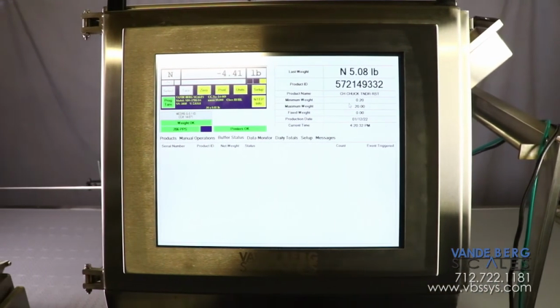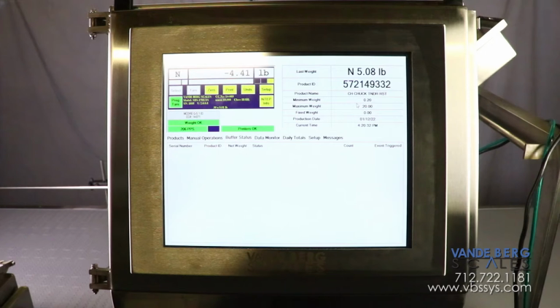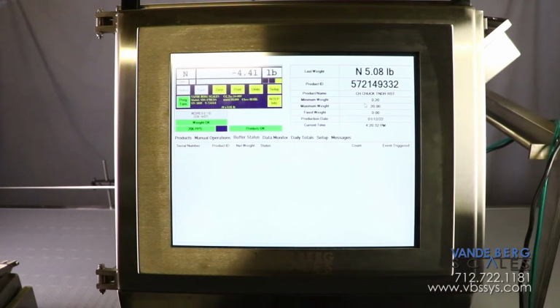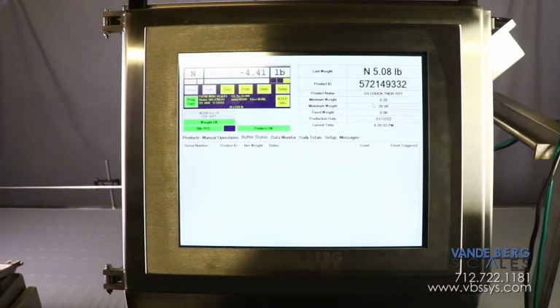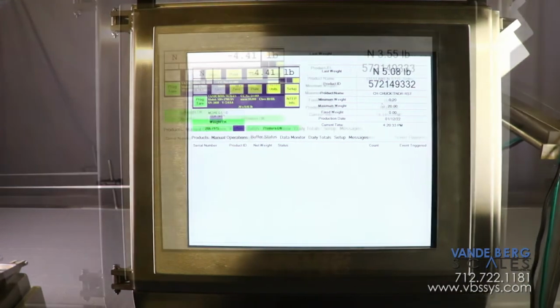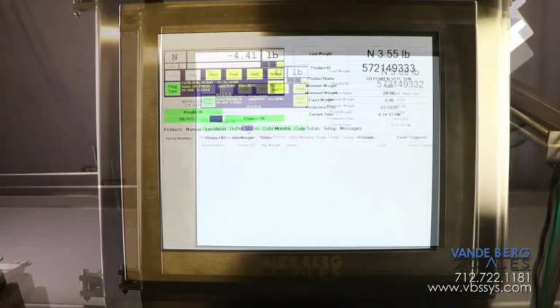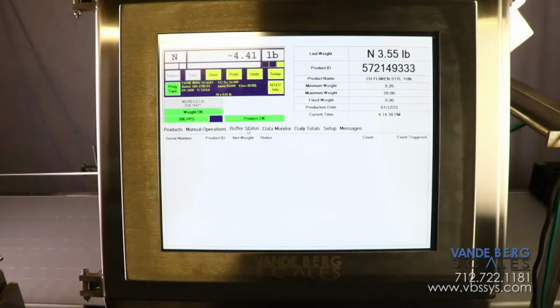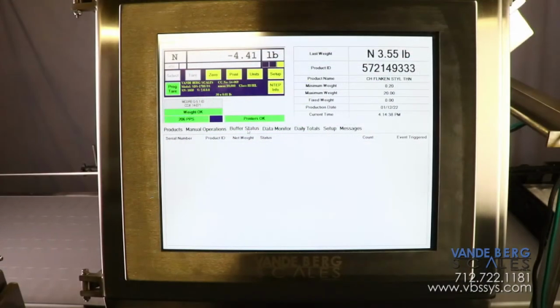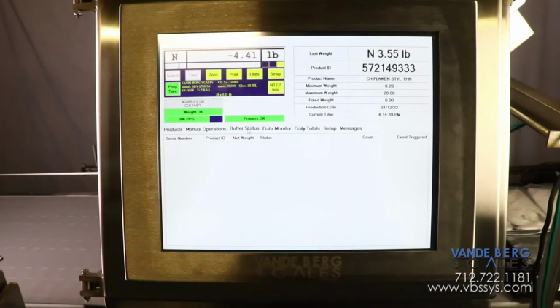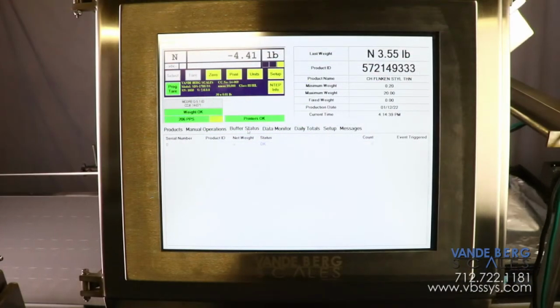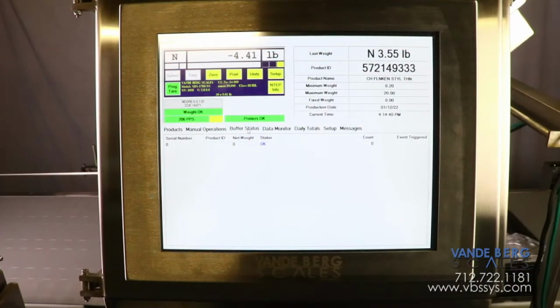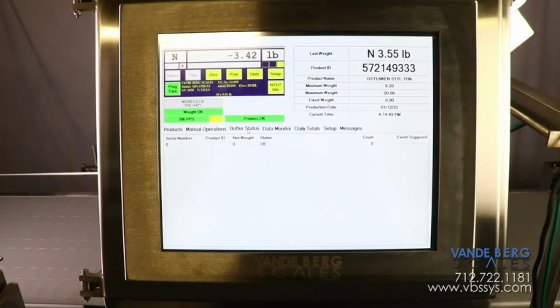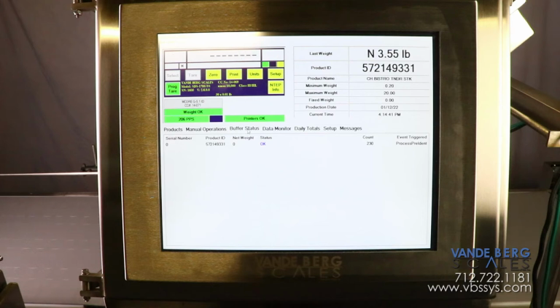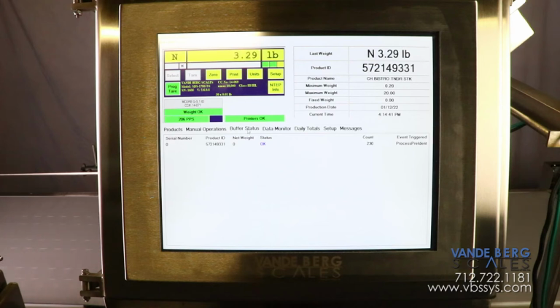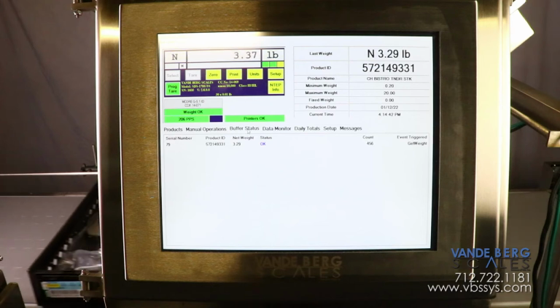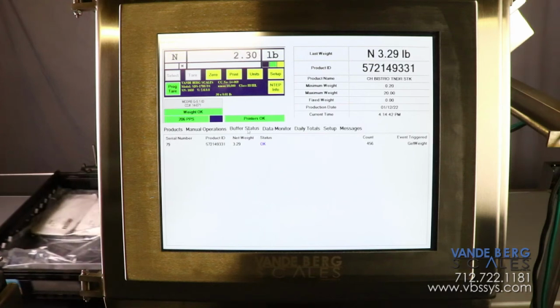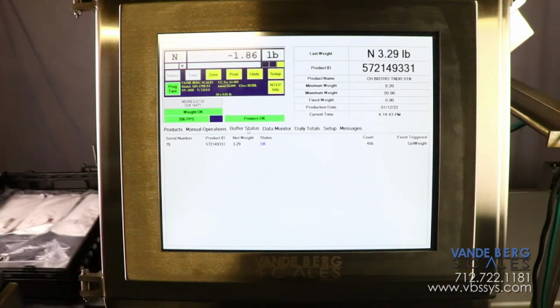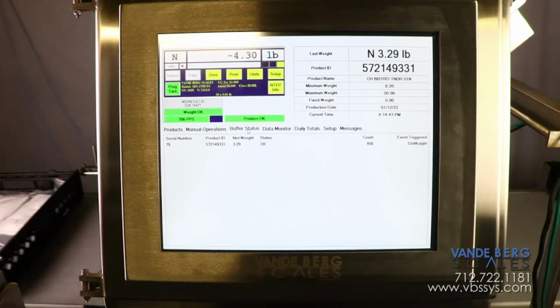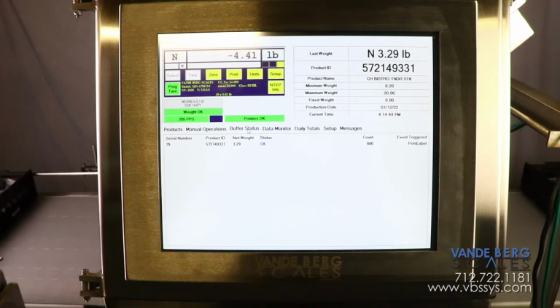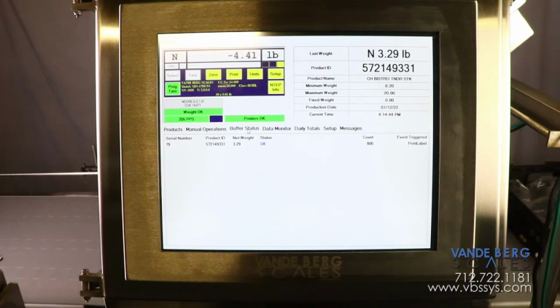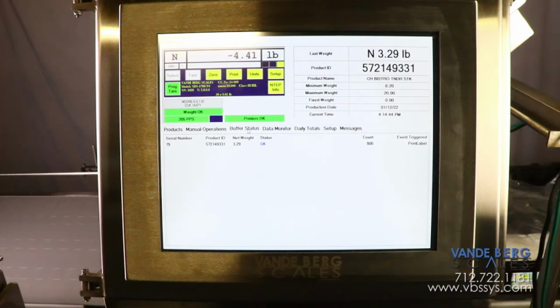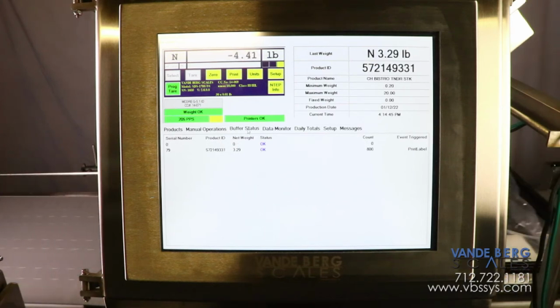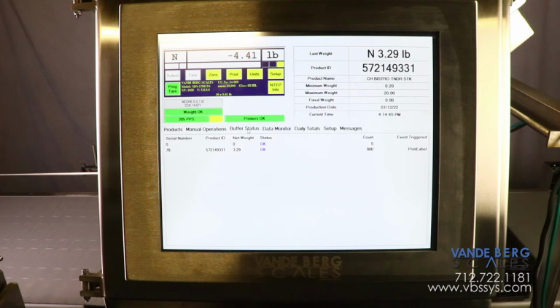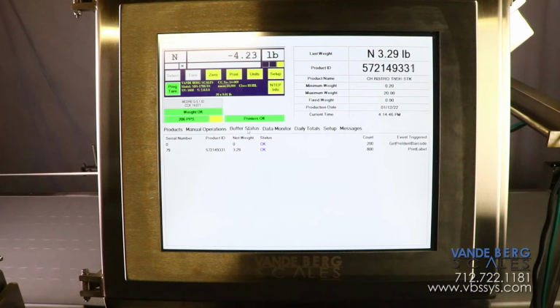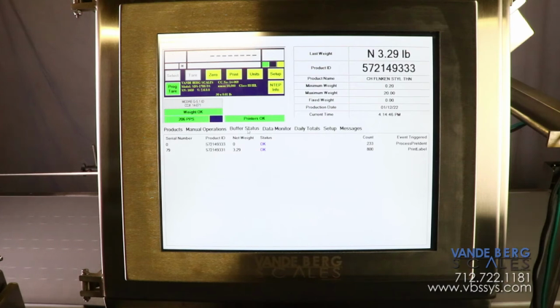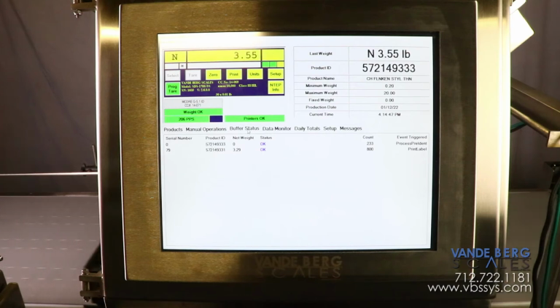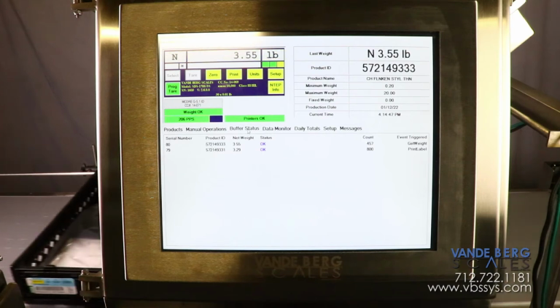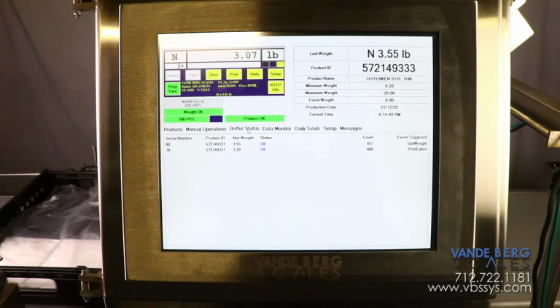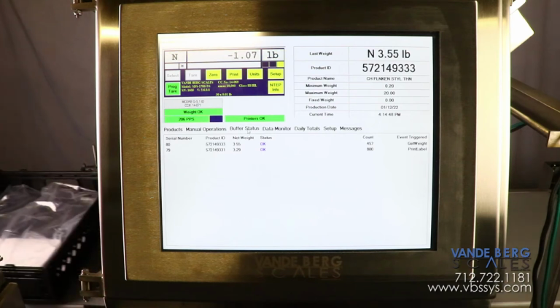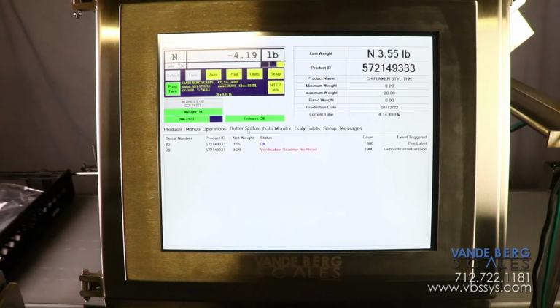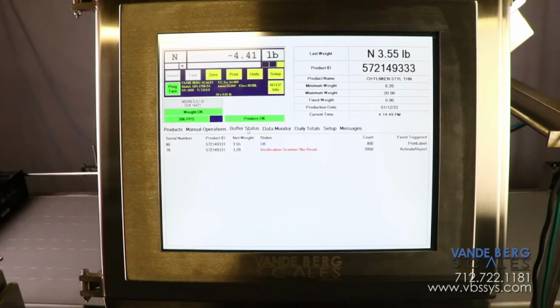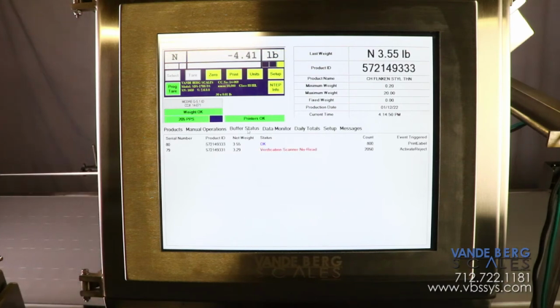The SDS controller contains a 17-inch touchscreen HMI and solid-state hard drive with an embedded operating system. All weights, times, and other data are stored in an SQL database, which is stored locally but can also be accessed via Ethernet.